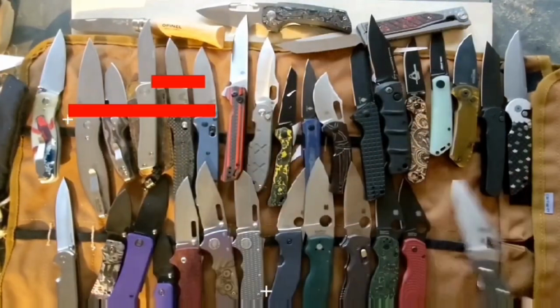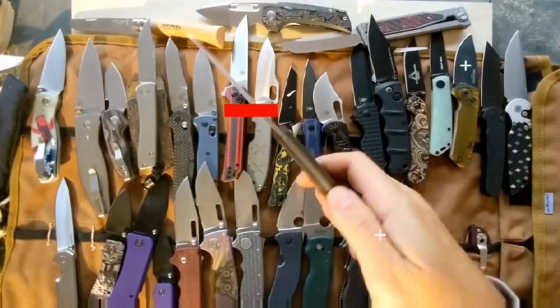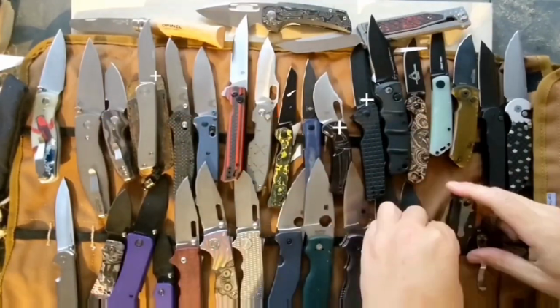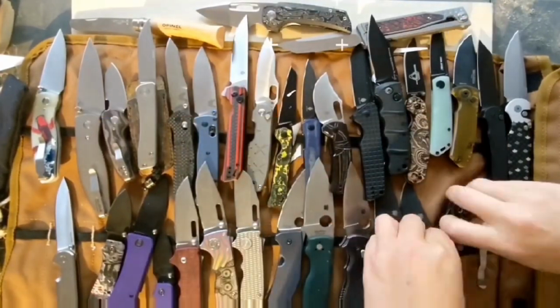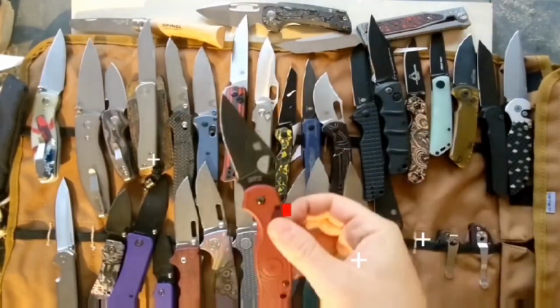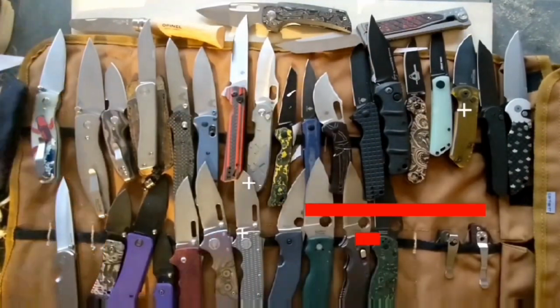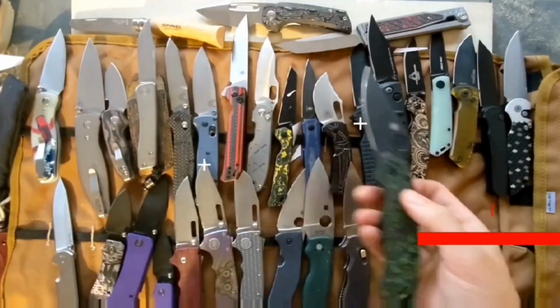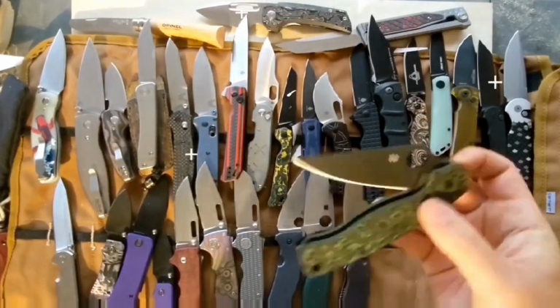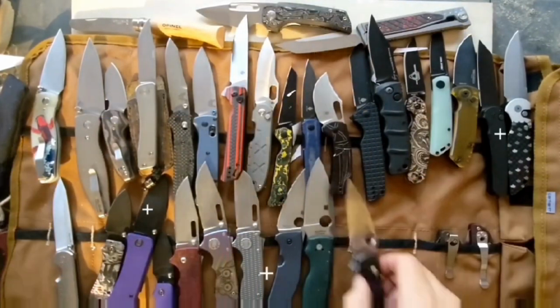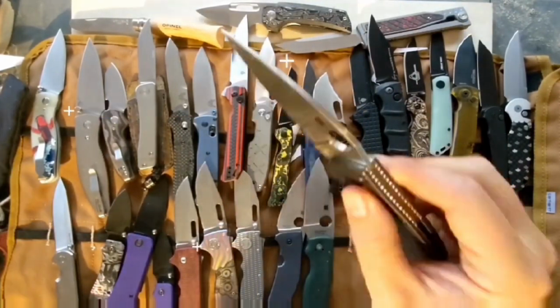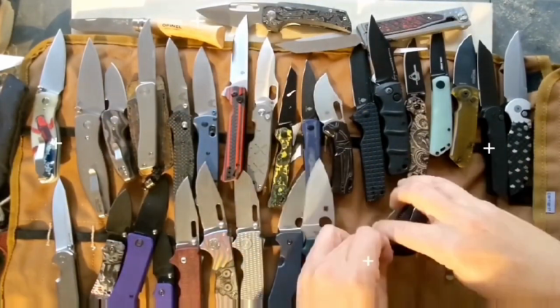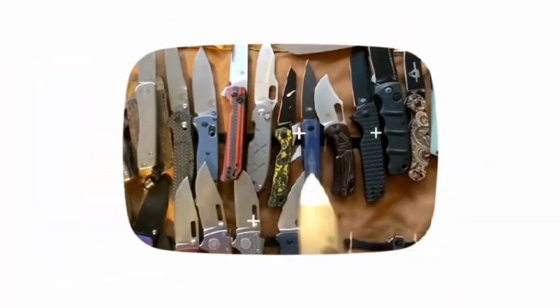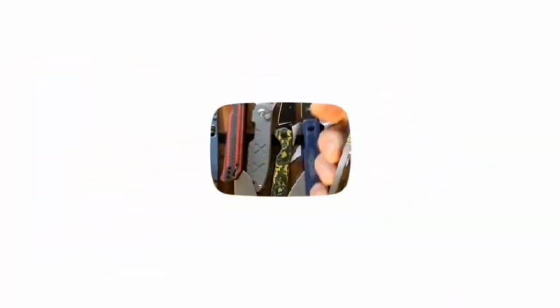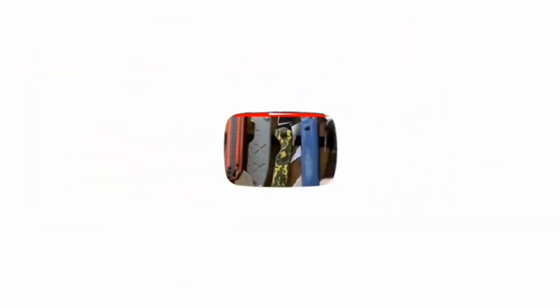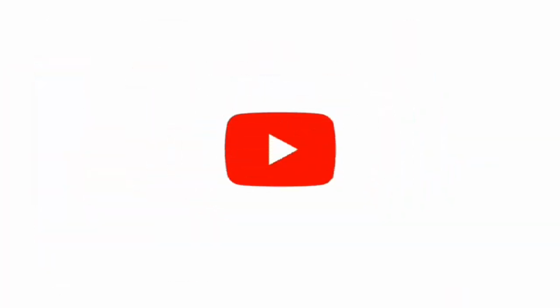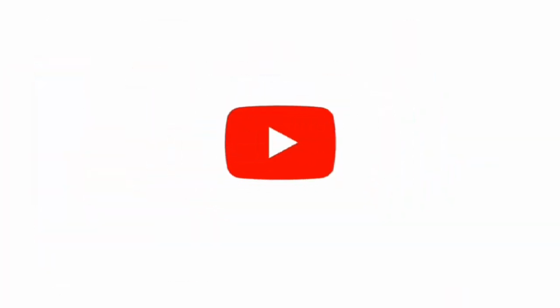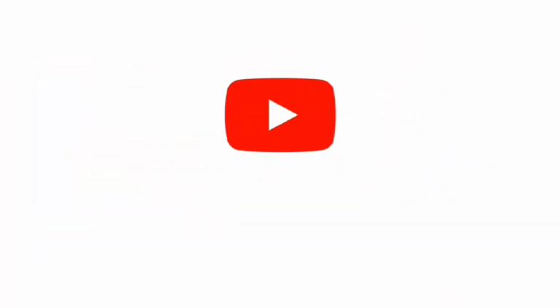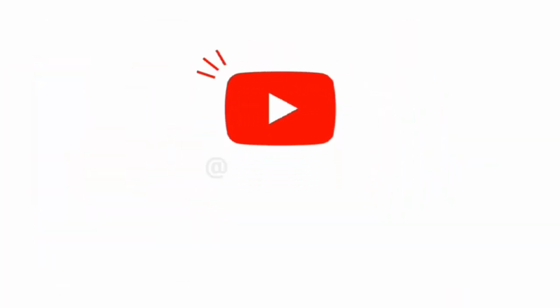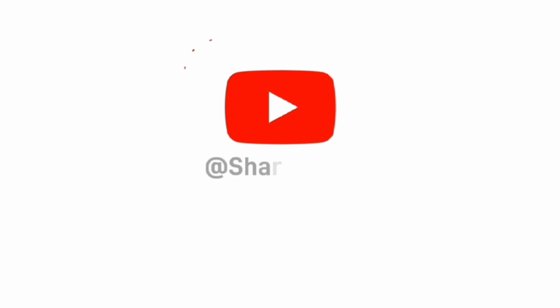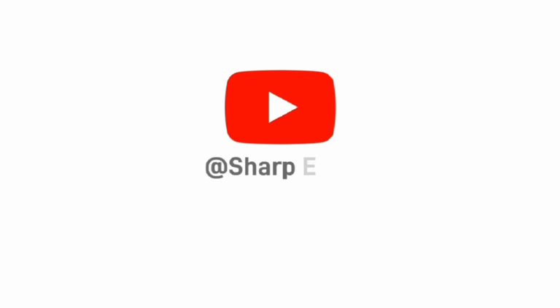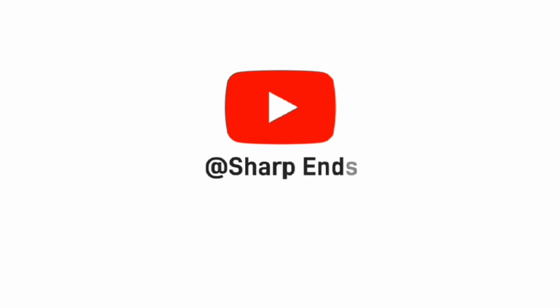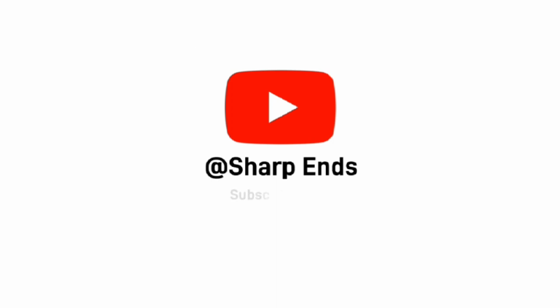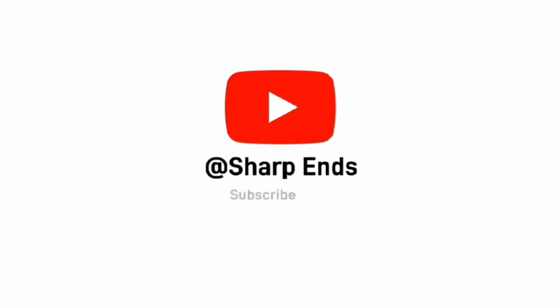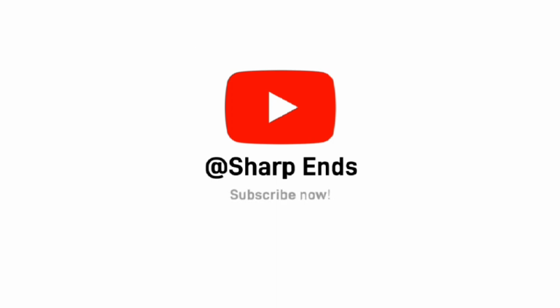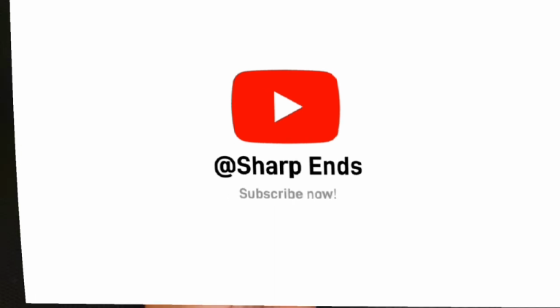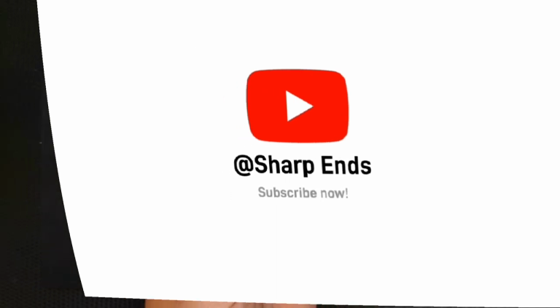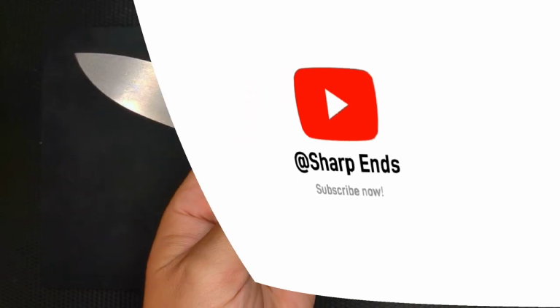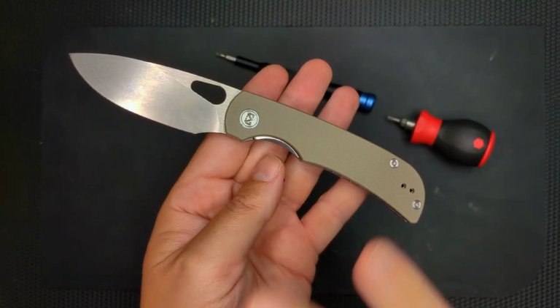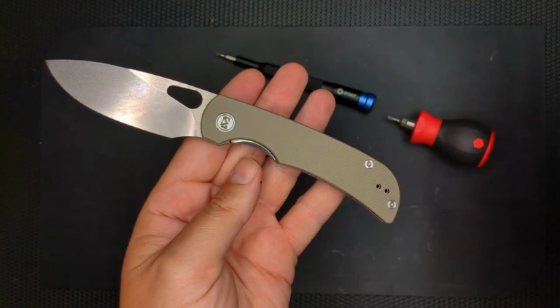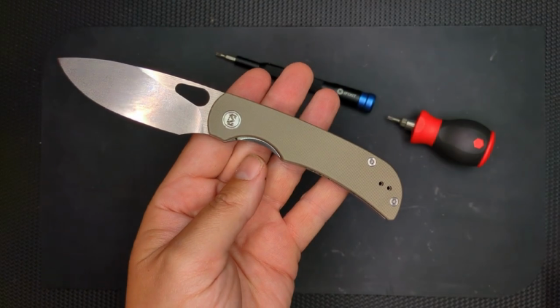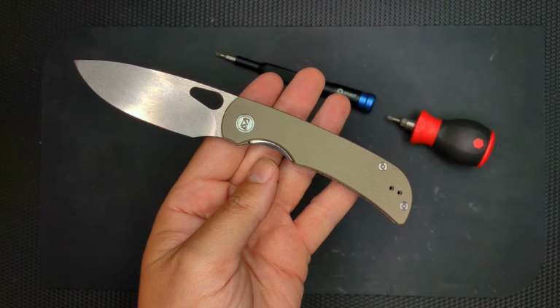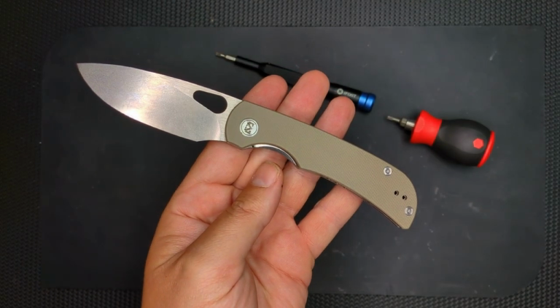Hey guys, thanks for joining me, and if you like what you see, please subscribe. Hello, peoples.